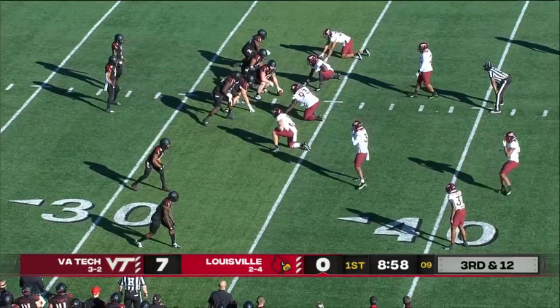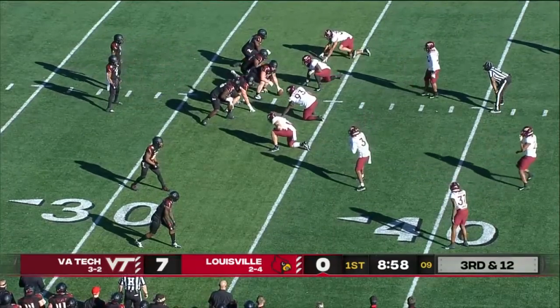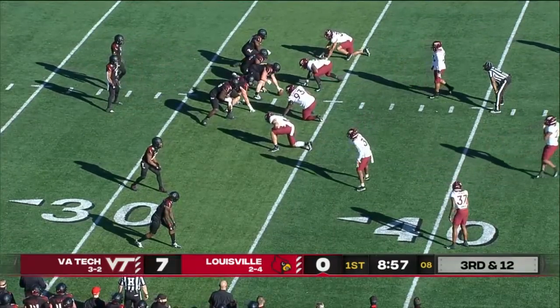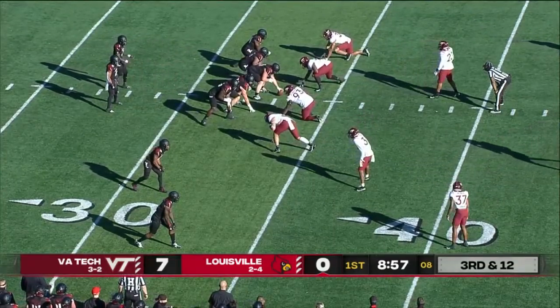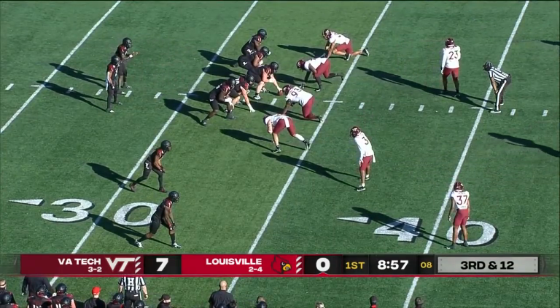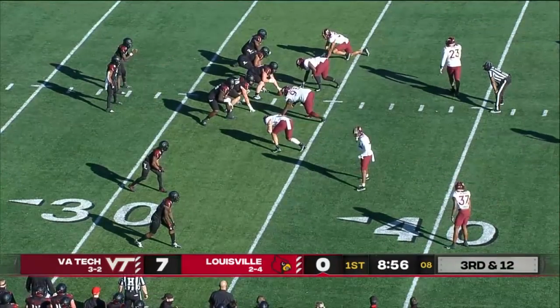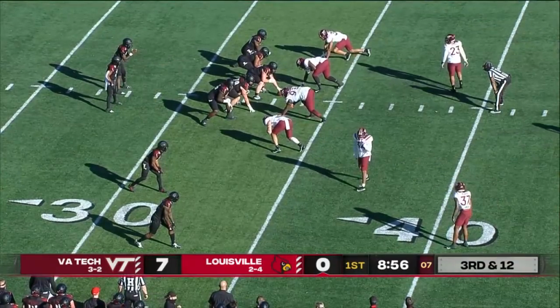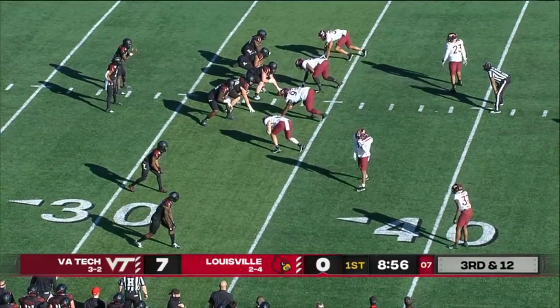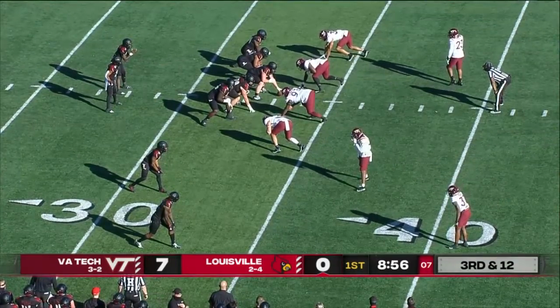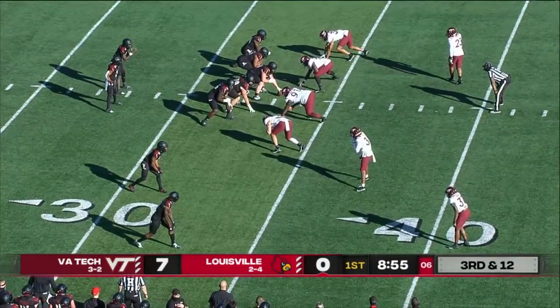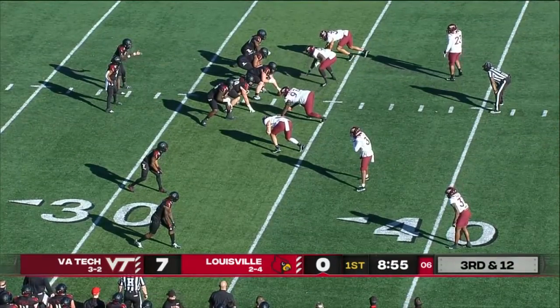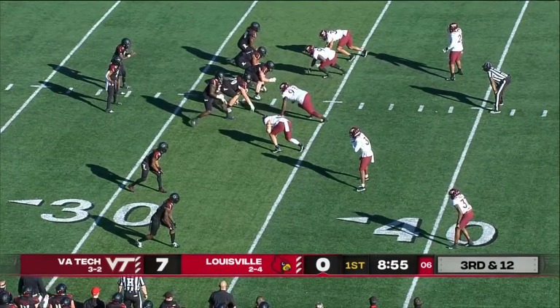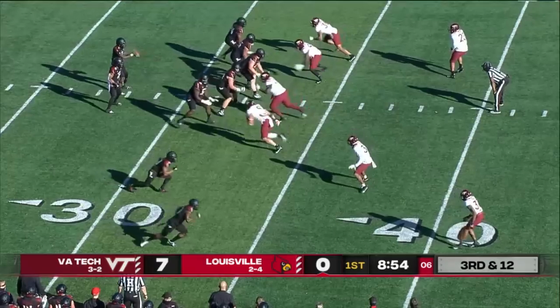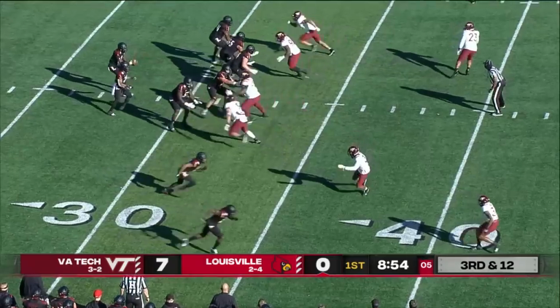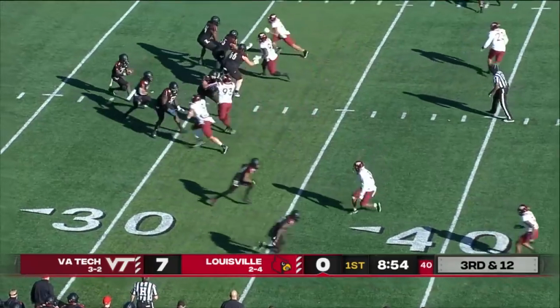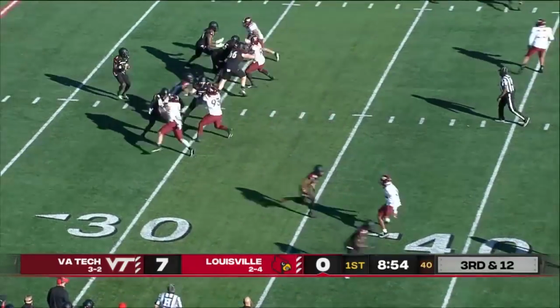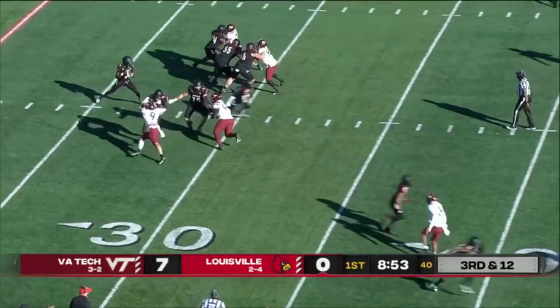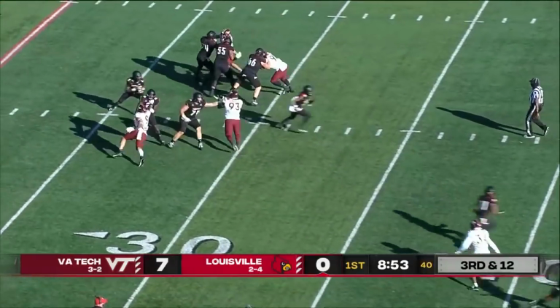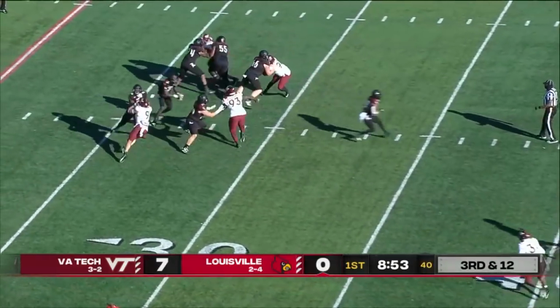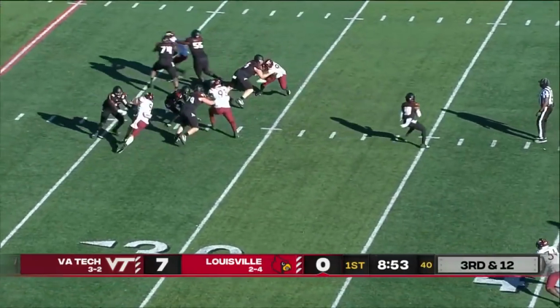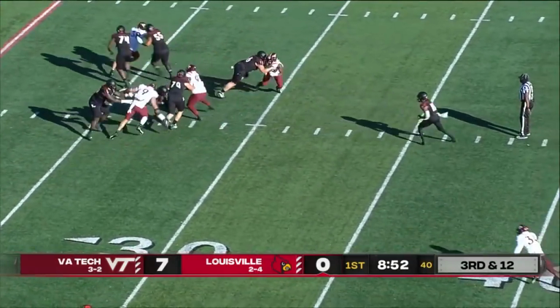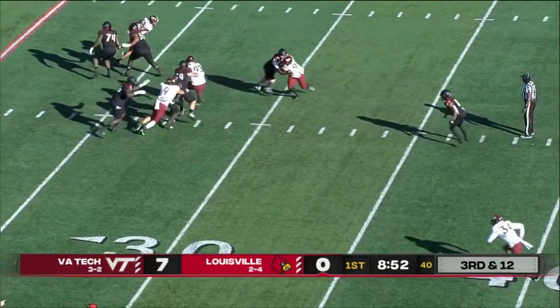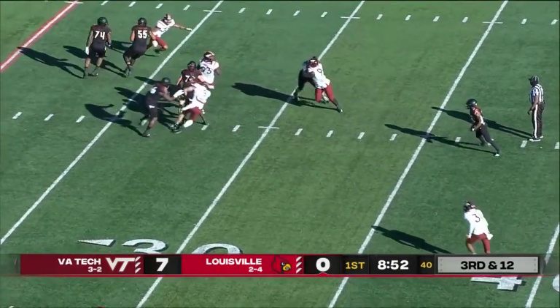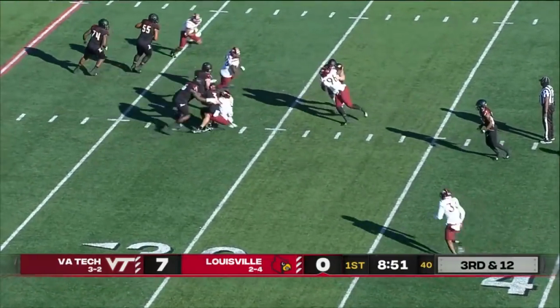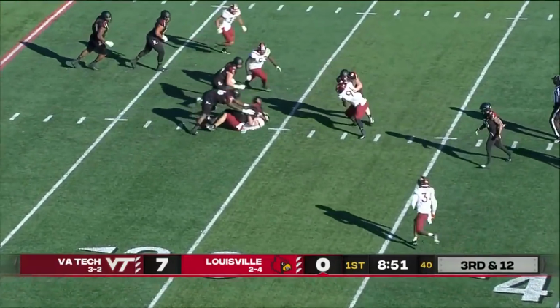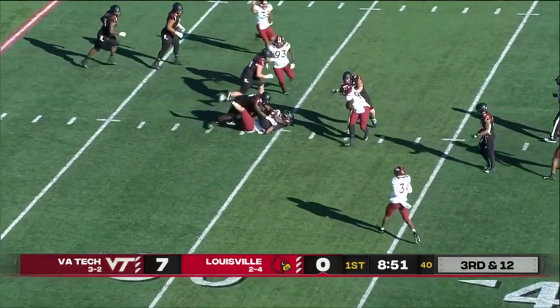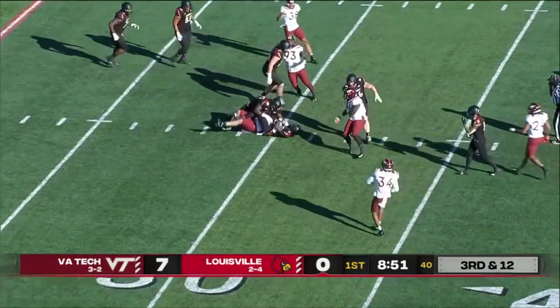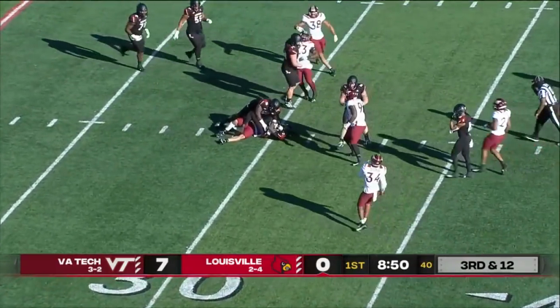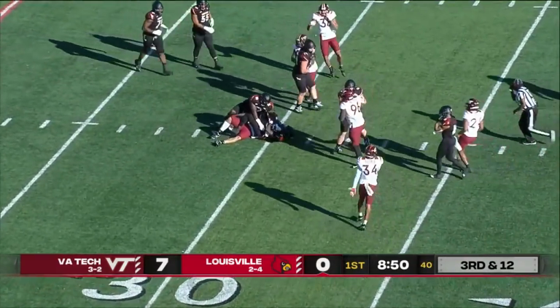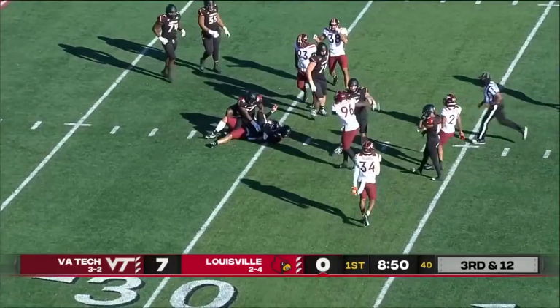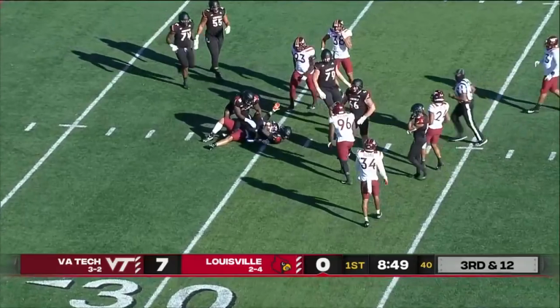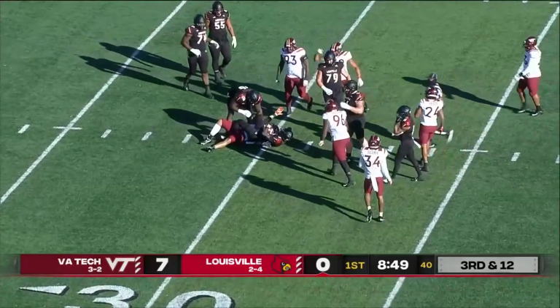A package with Marshall in here. Hokies bring four. Cunningham can't get away, and Reed's got his second sack.